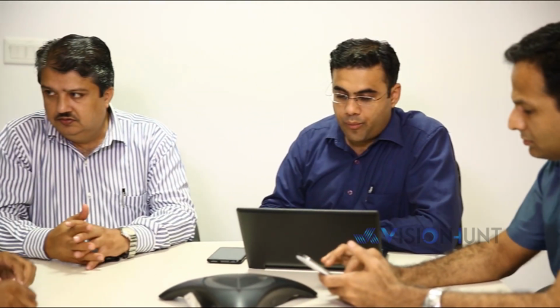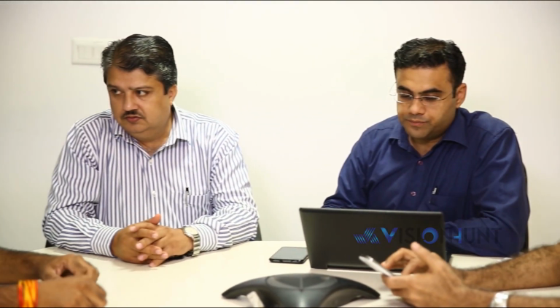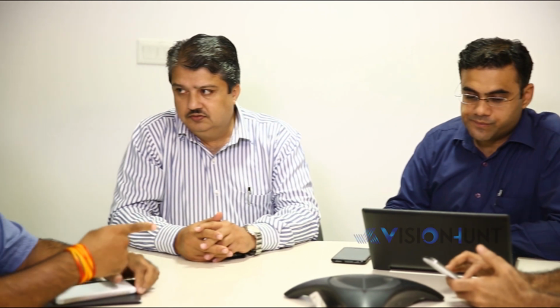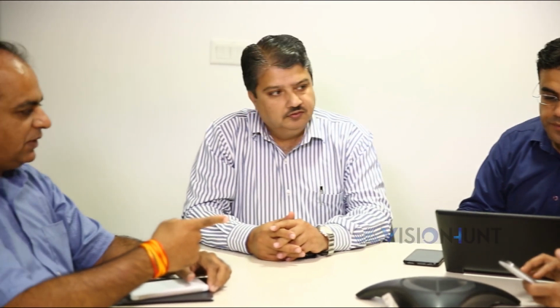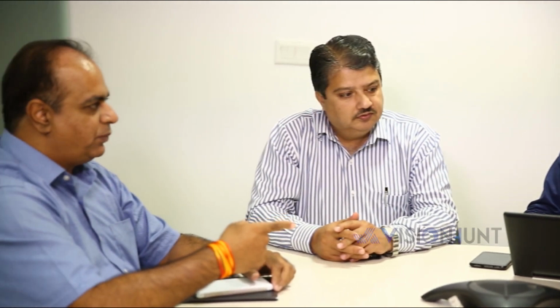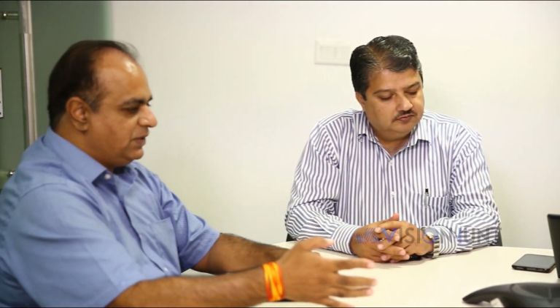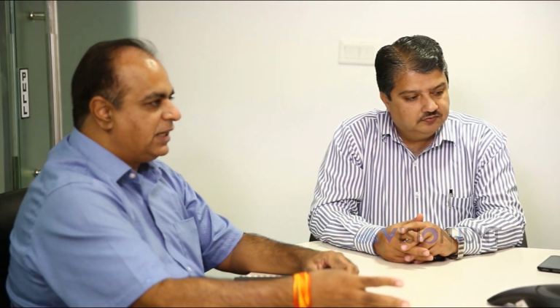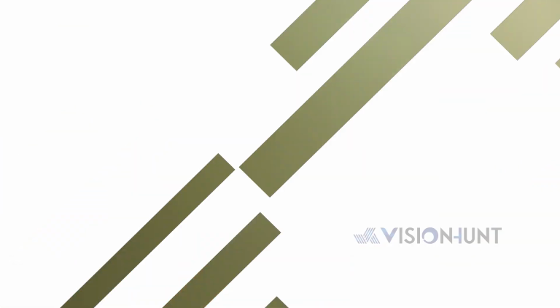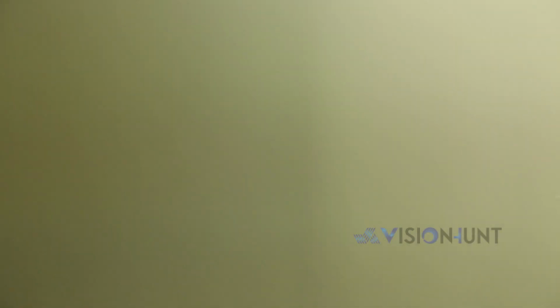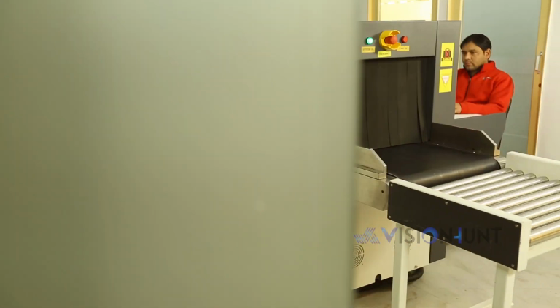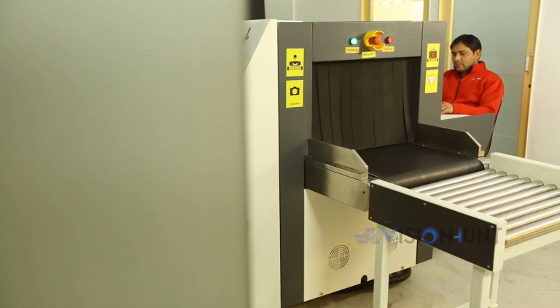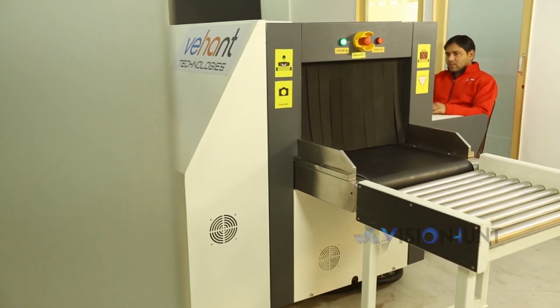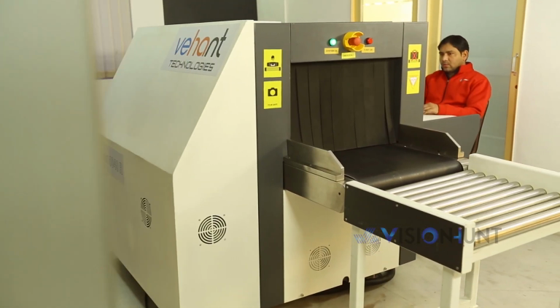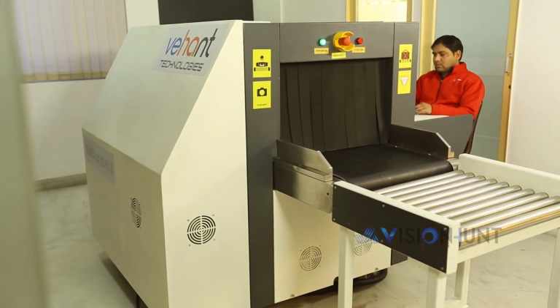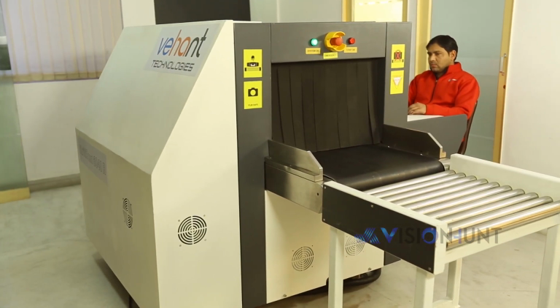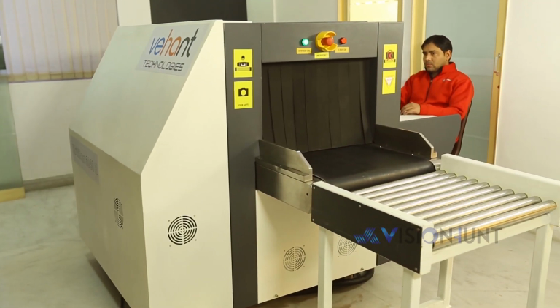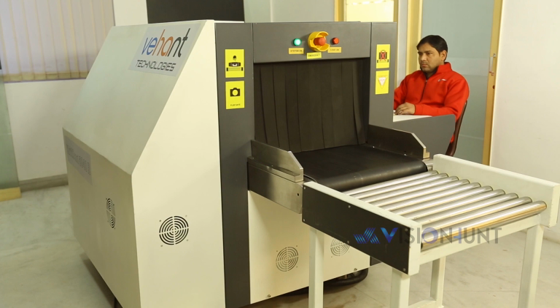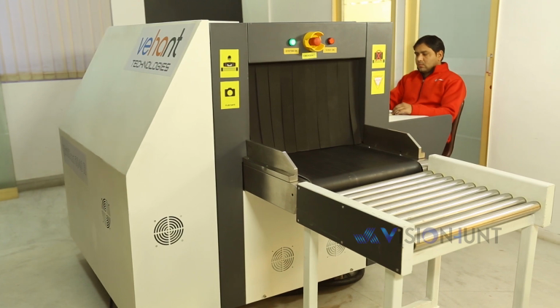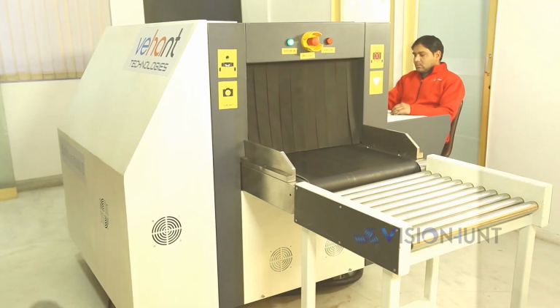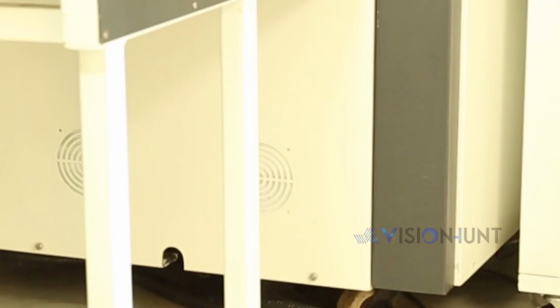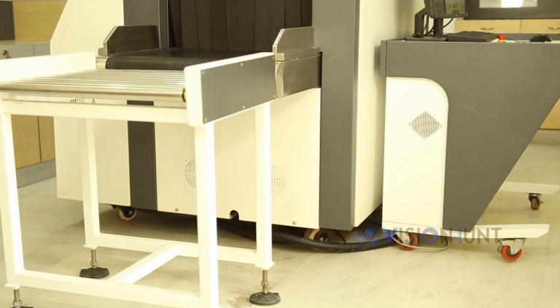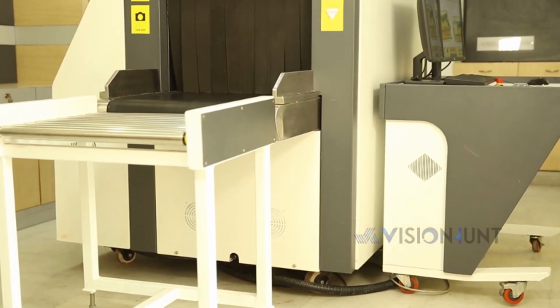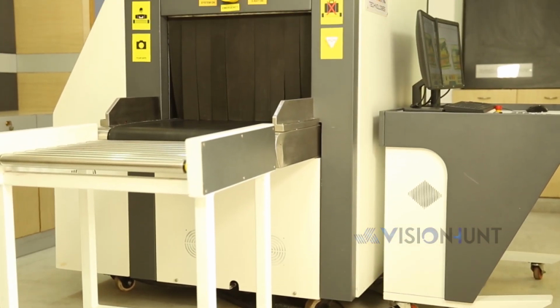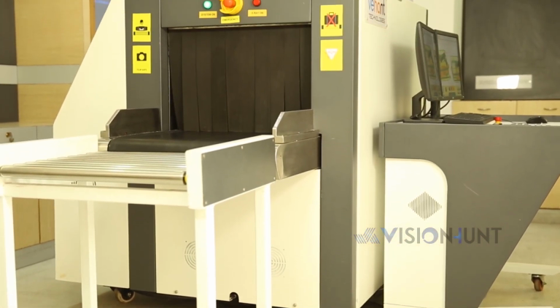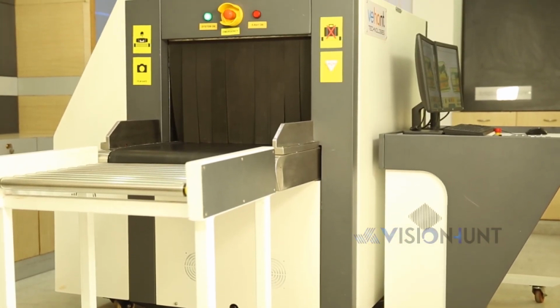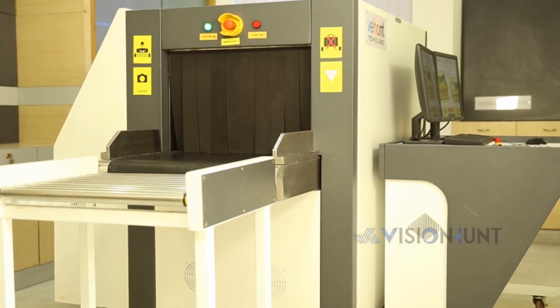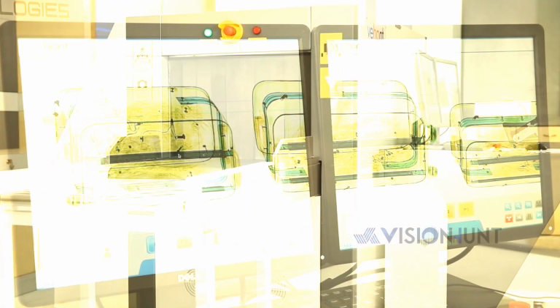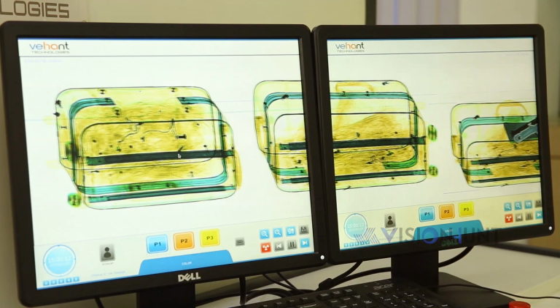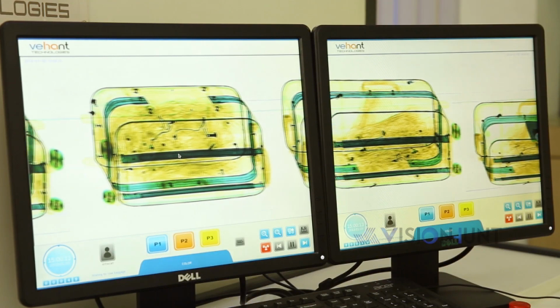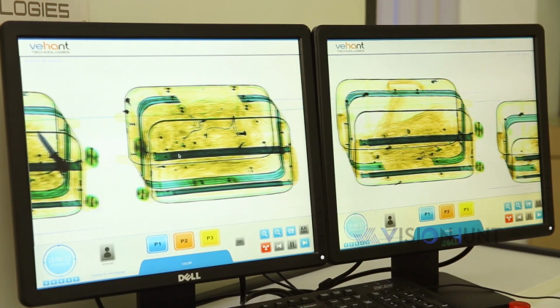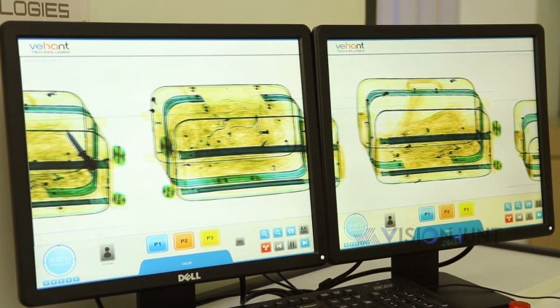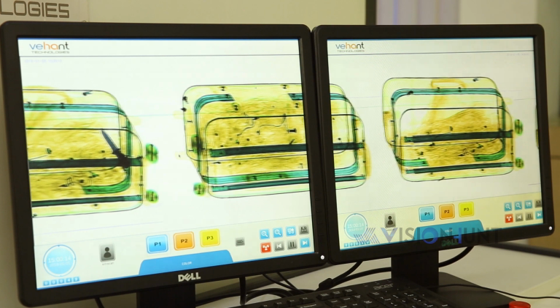But now, with continuous research and development, we bring you an all-new, technologically progressive product: the CritiScan 6040R 3D X-Ray Baggage Scanner.